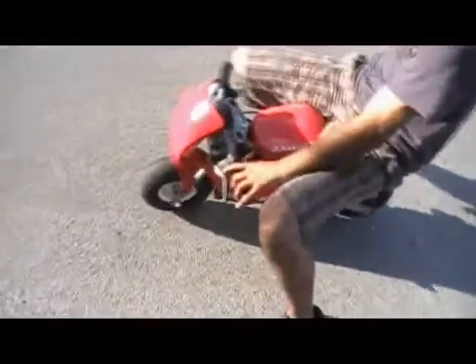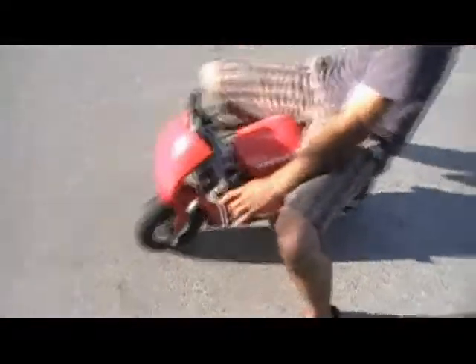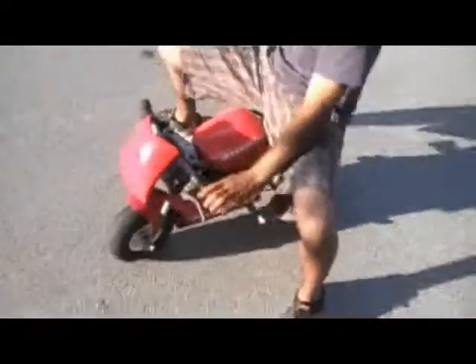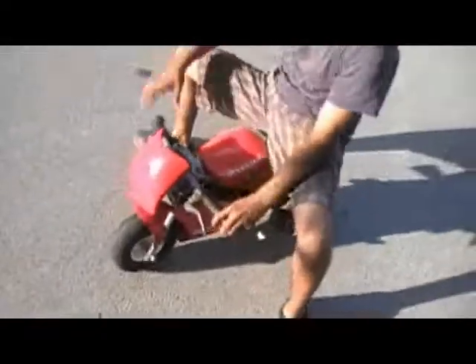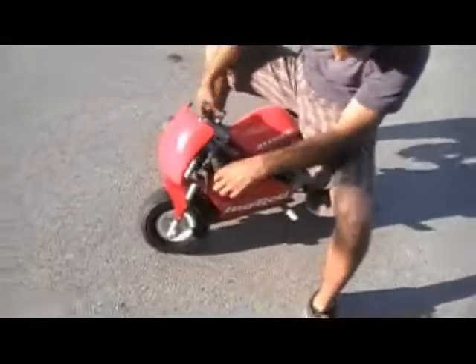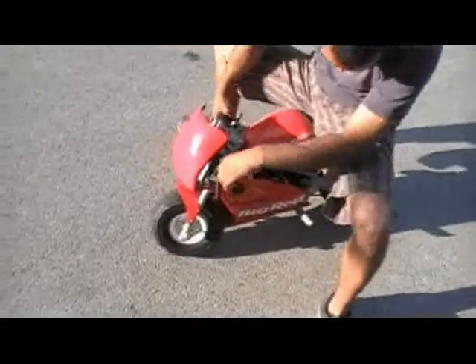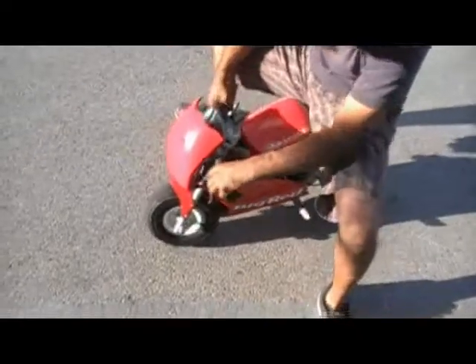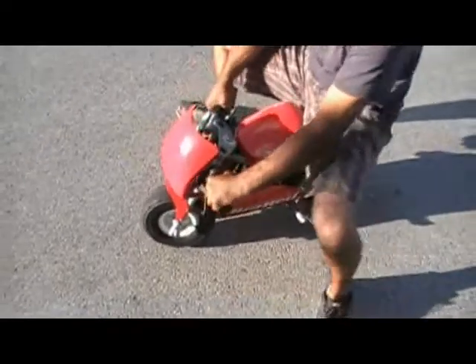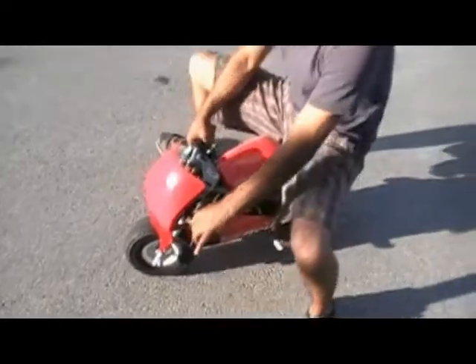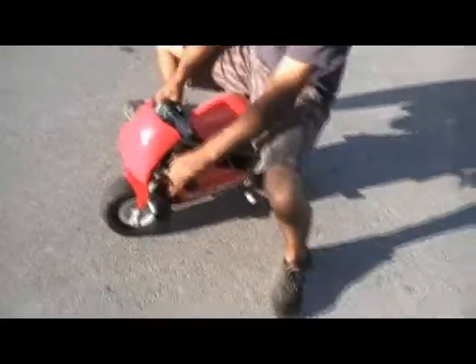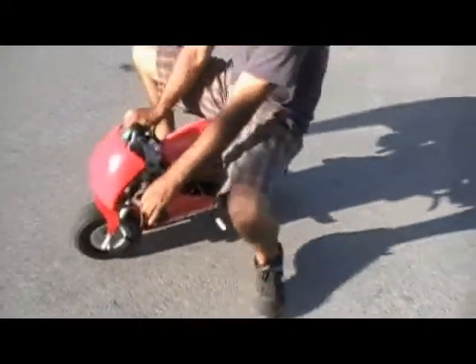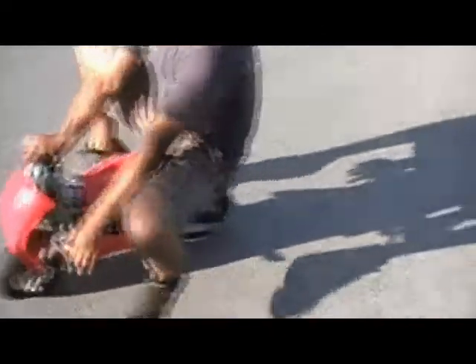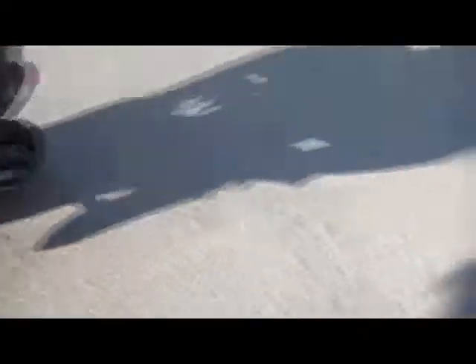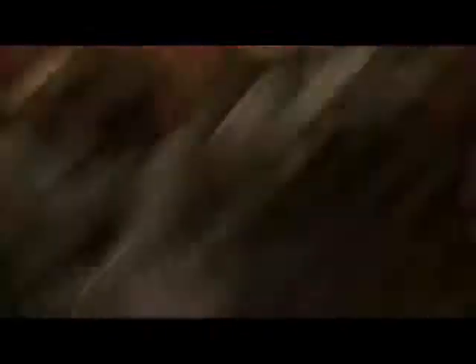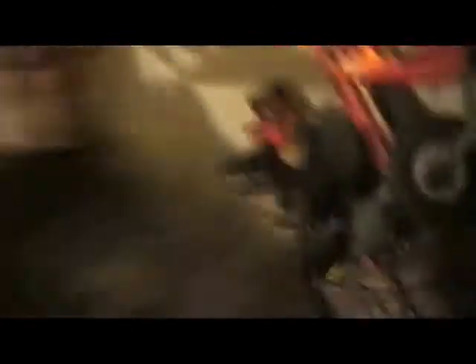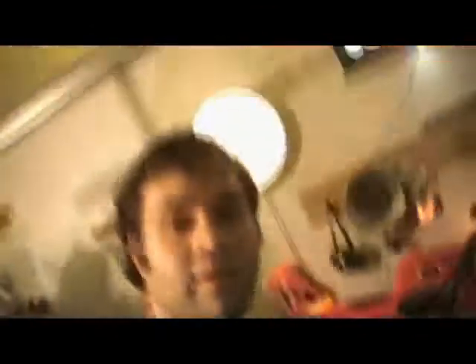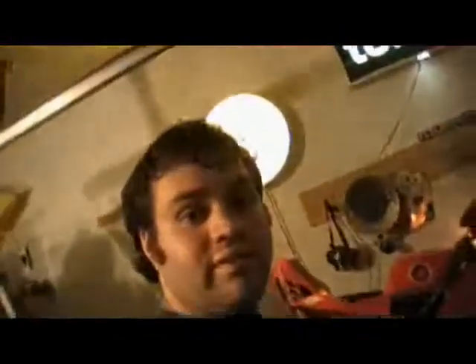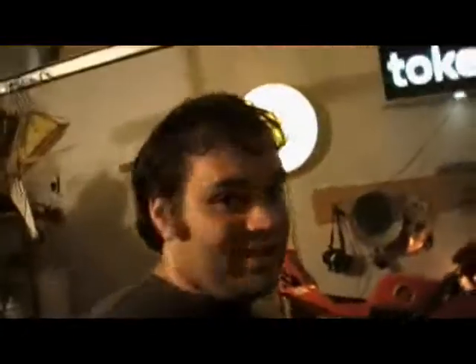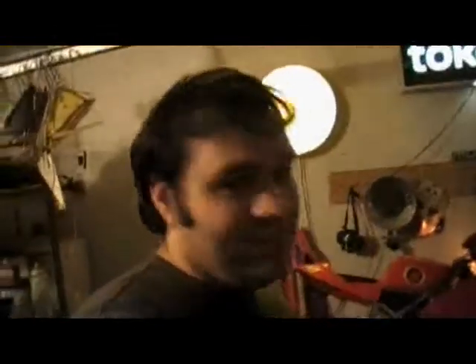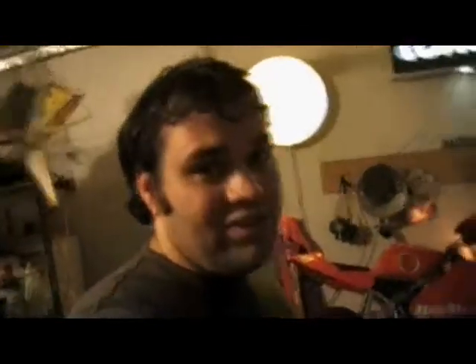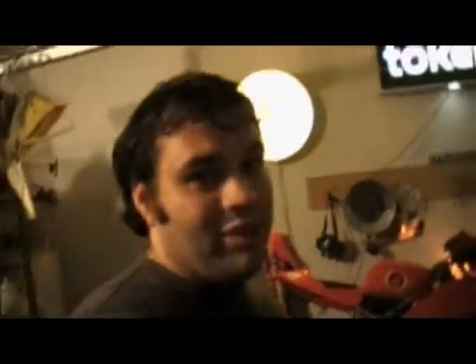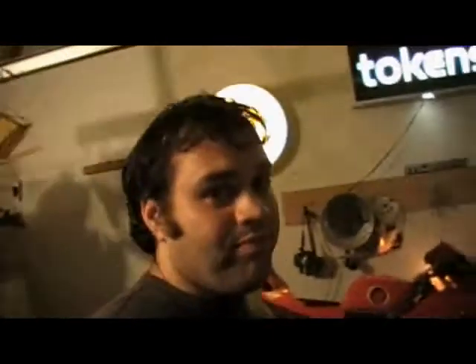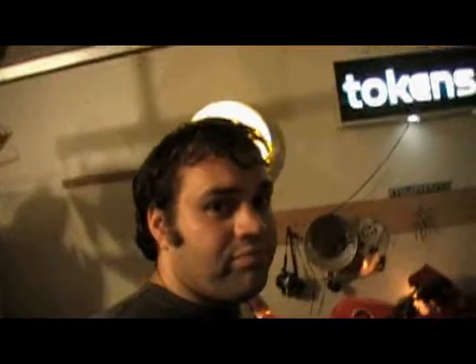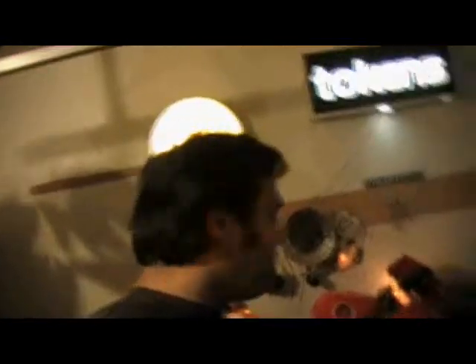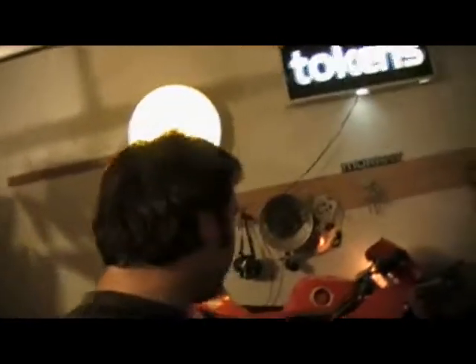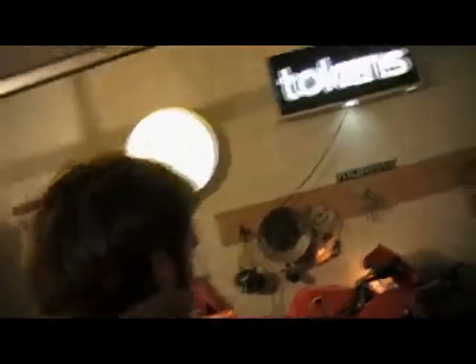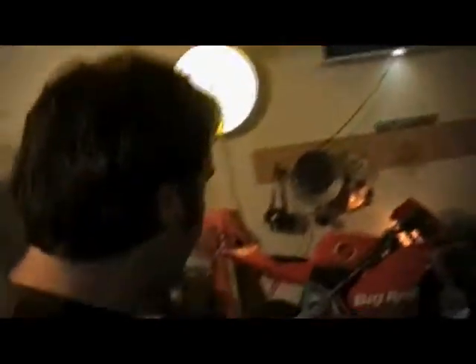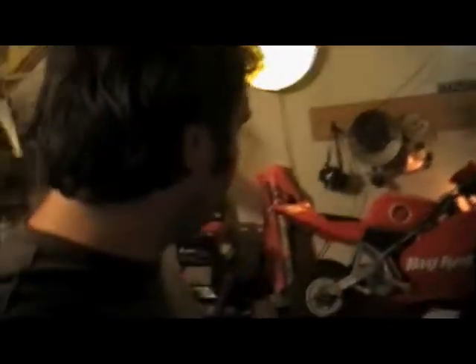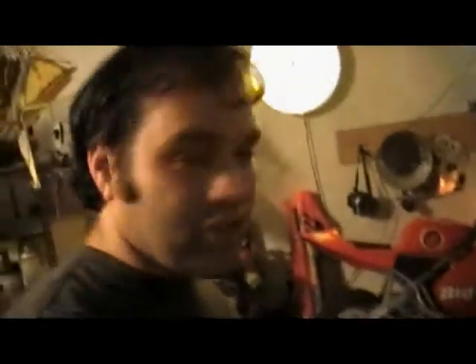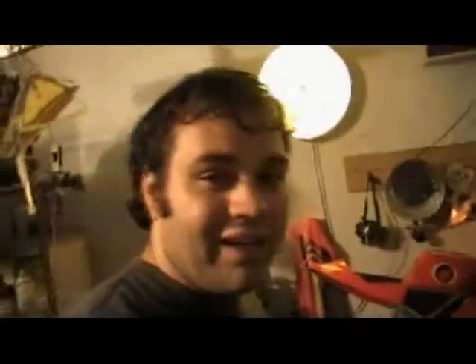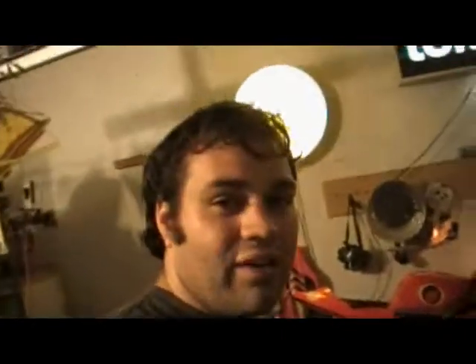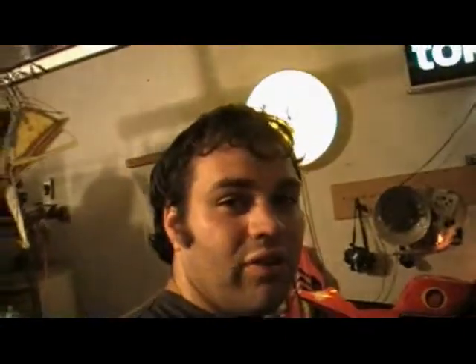For something that was meant to do 10 to 15 — that's not too shabby!